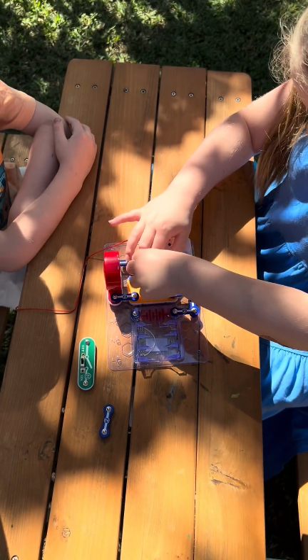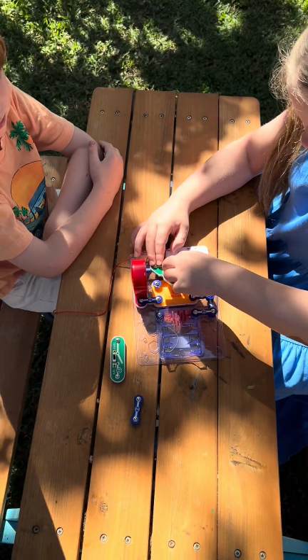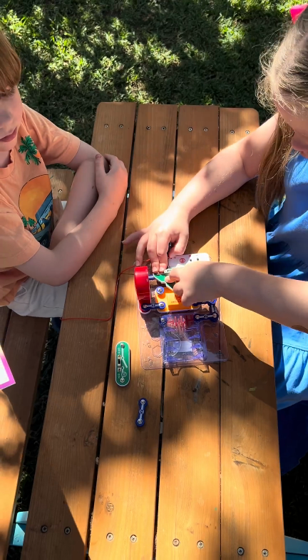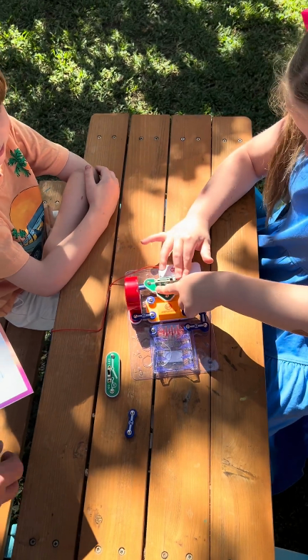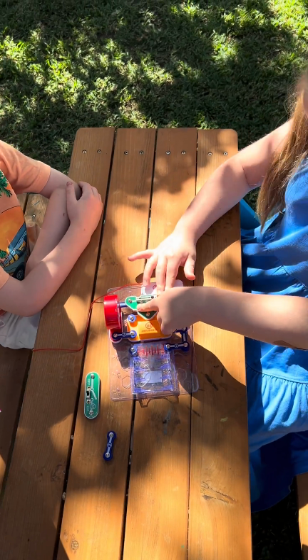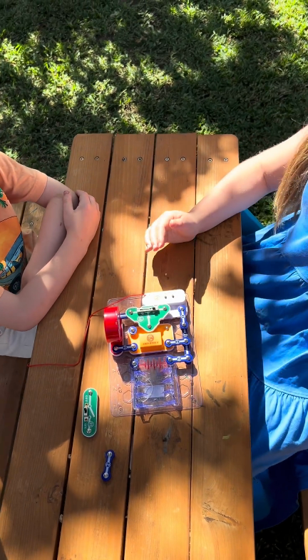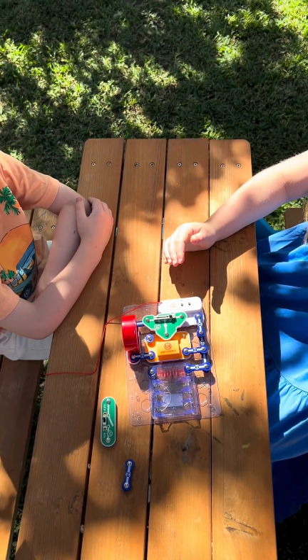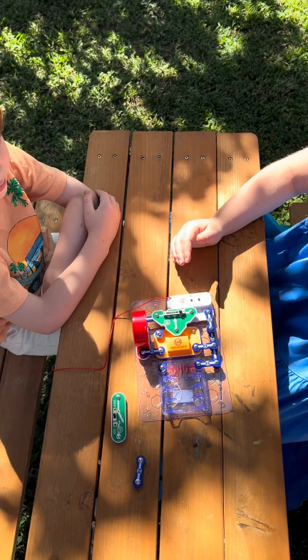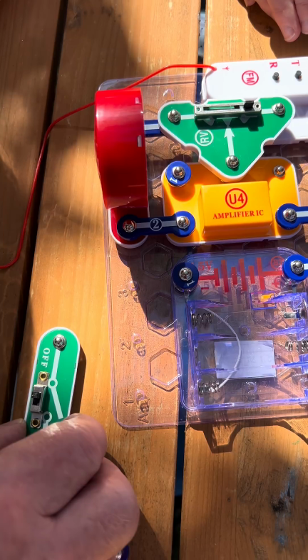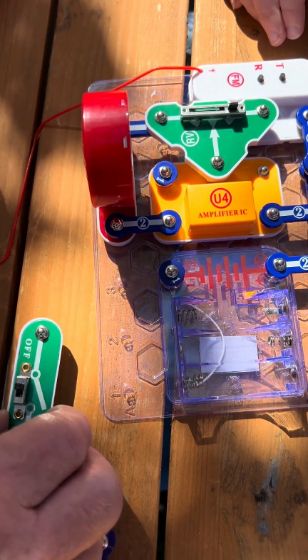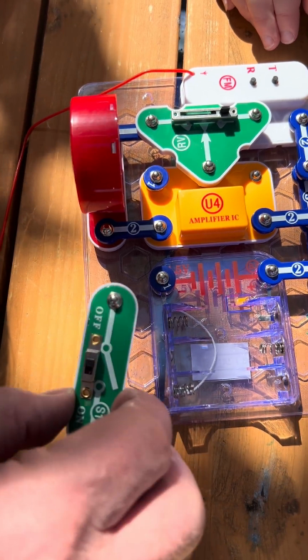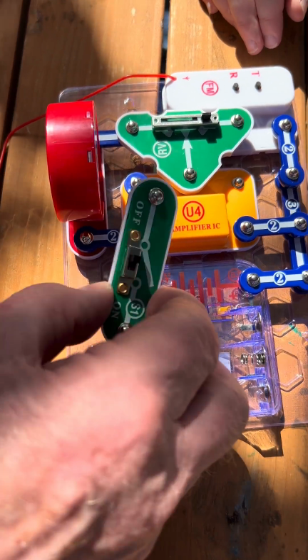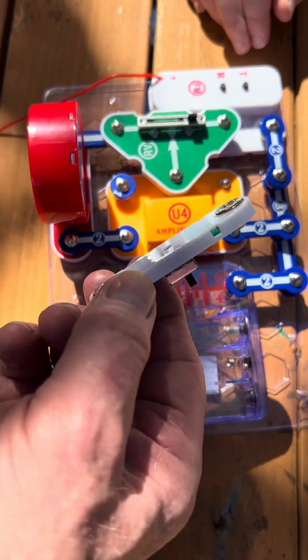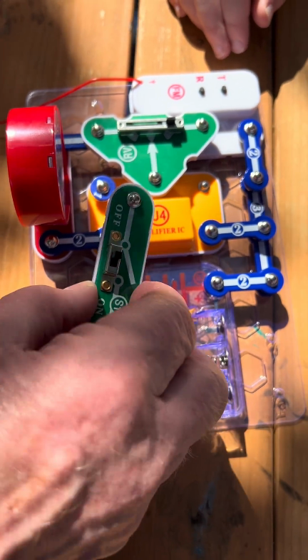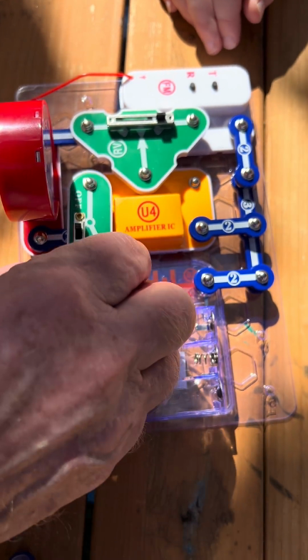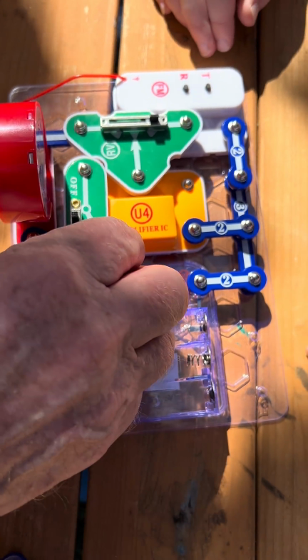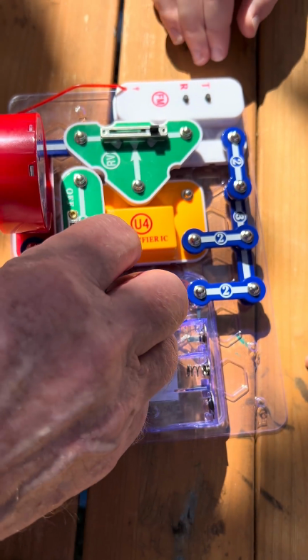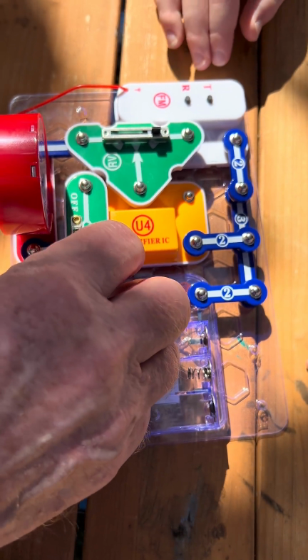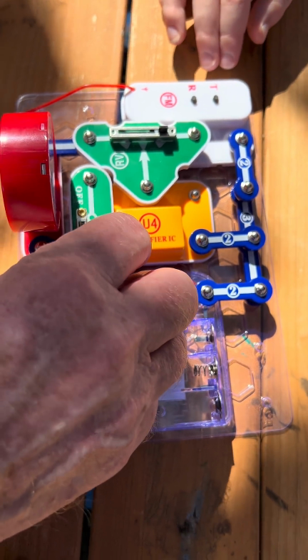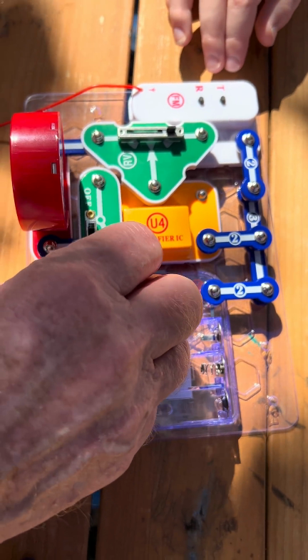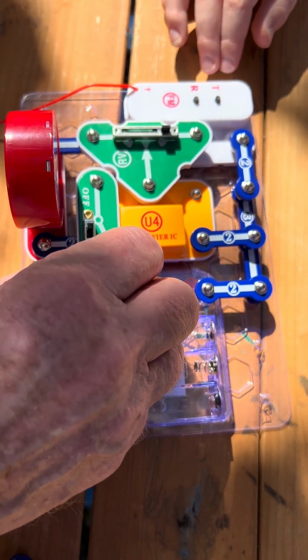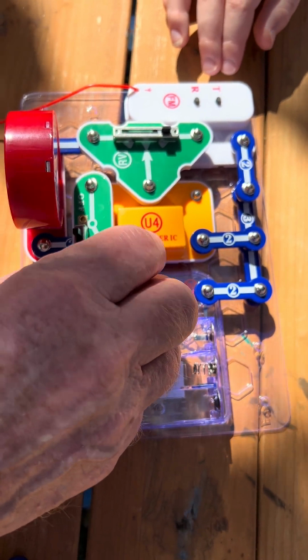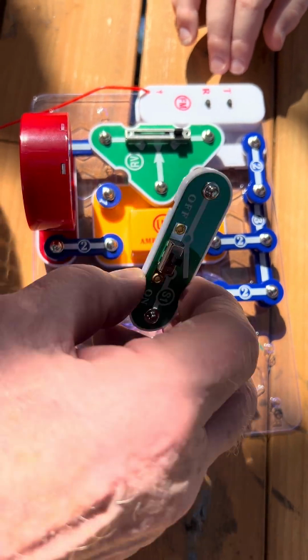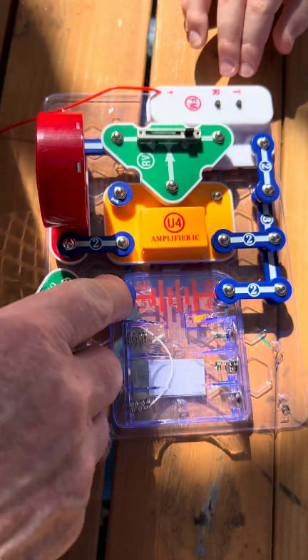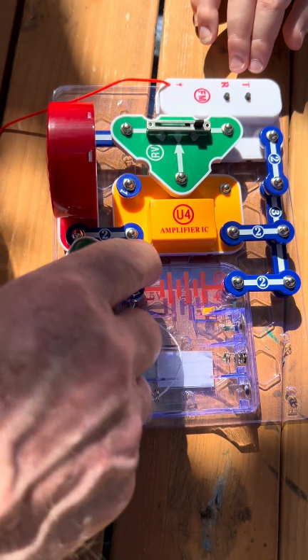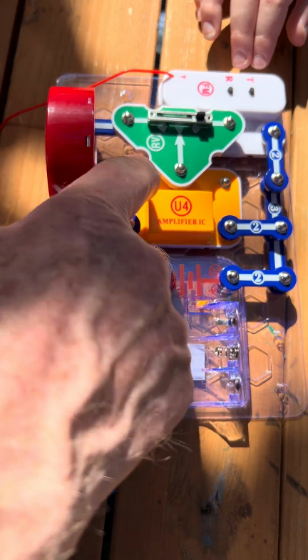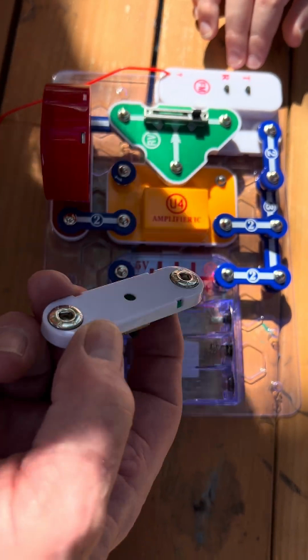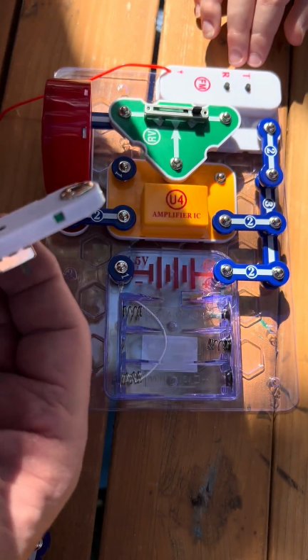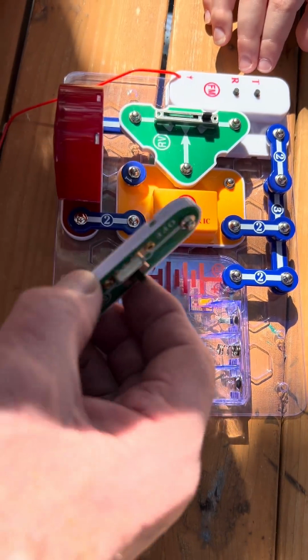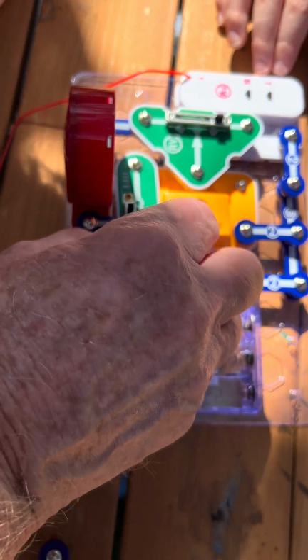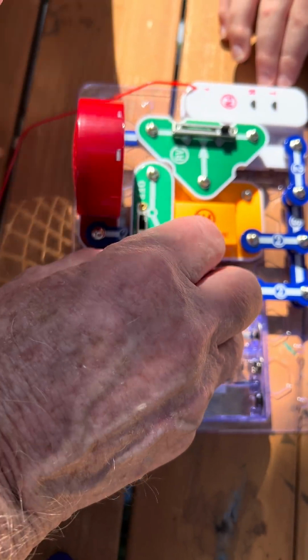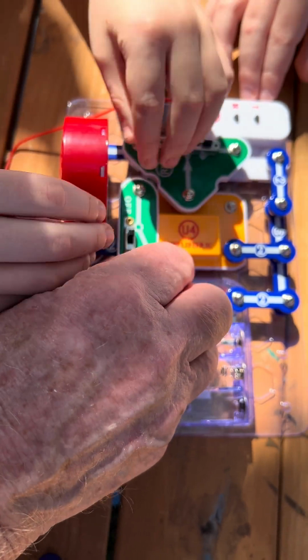Now we also need to be able to turn the thing off — the switch has to go right in there. Jamie is going to put that one there, and that one there, and that one there. That's just a hole for that, so put the switch off.